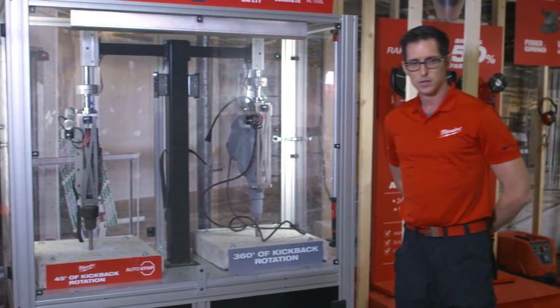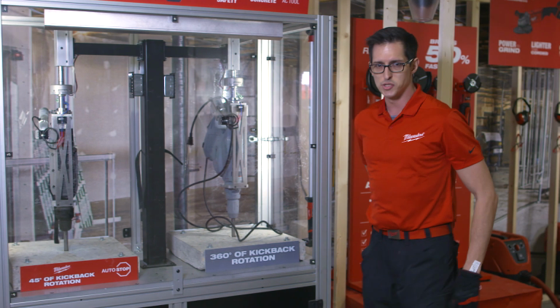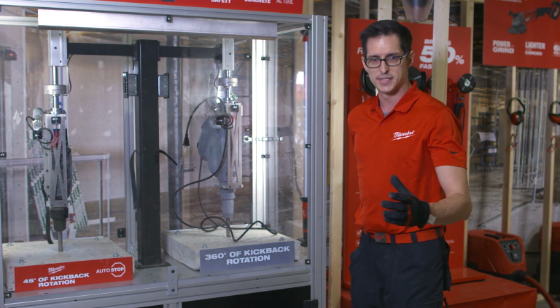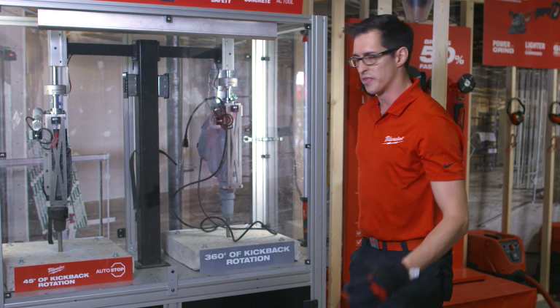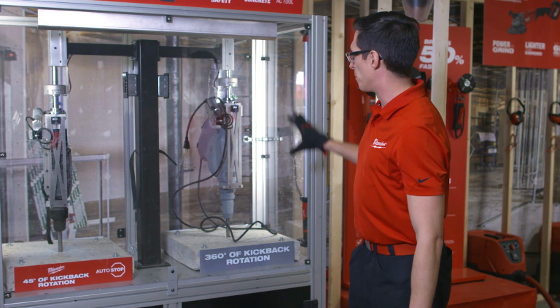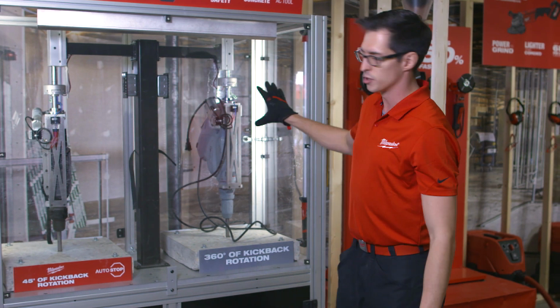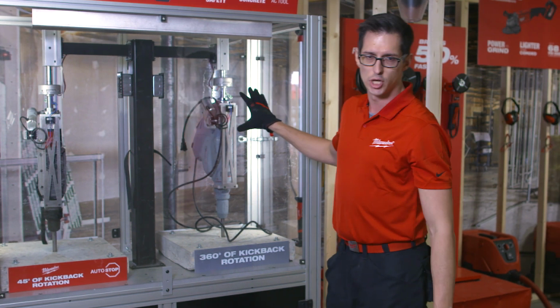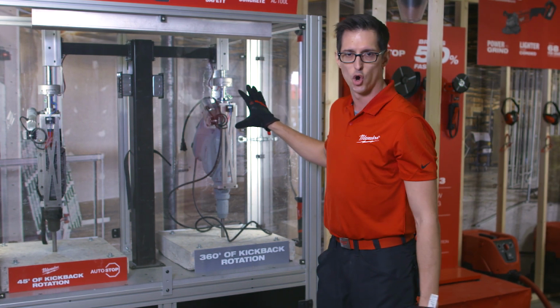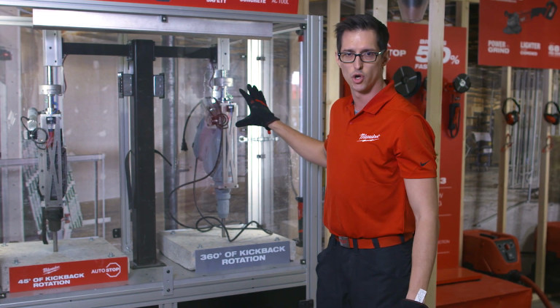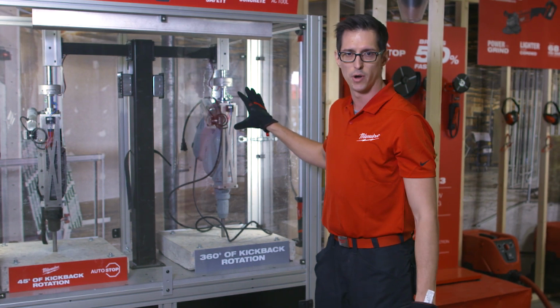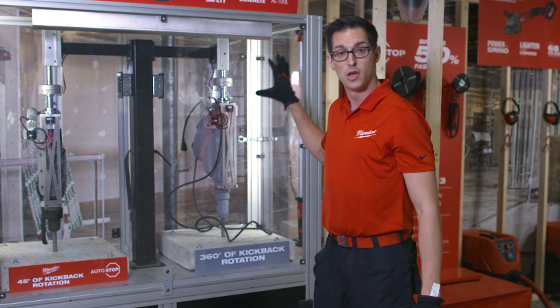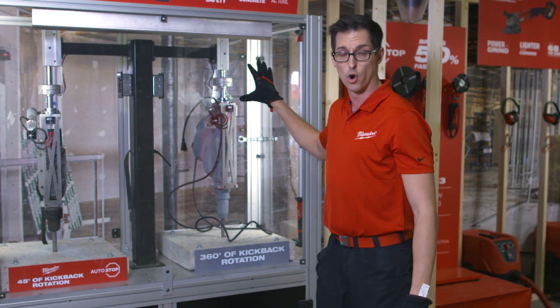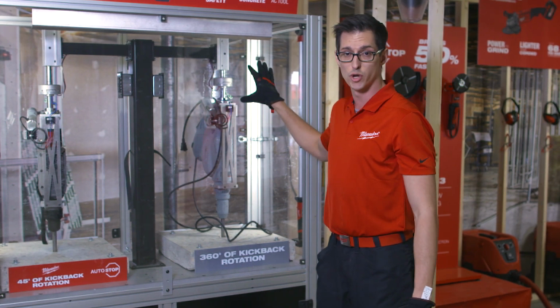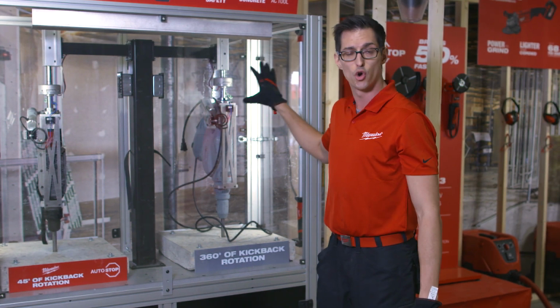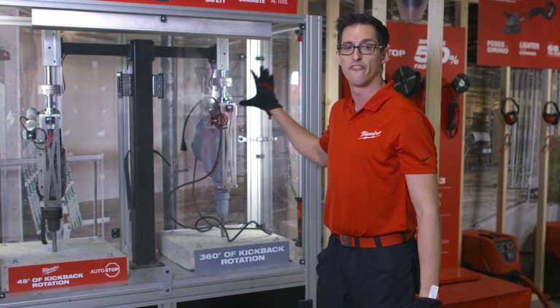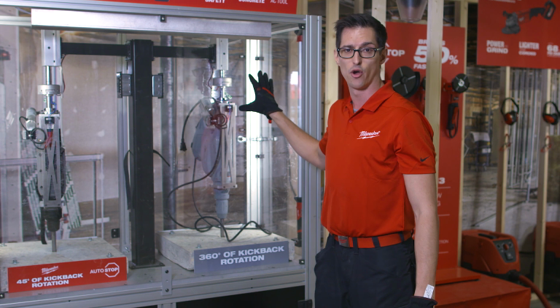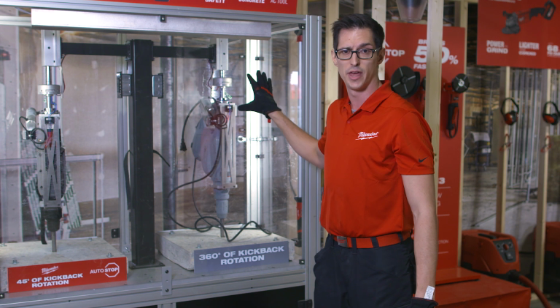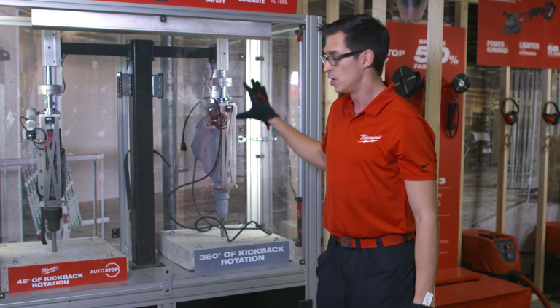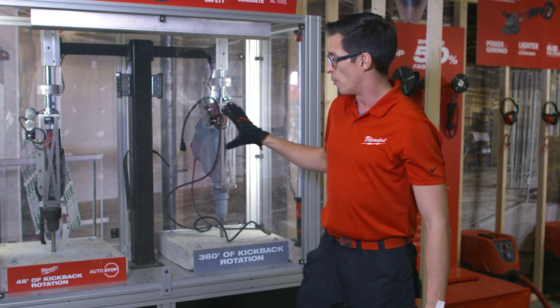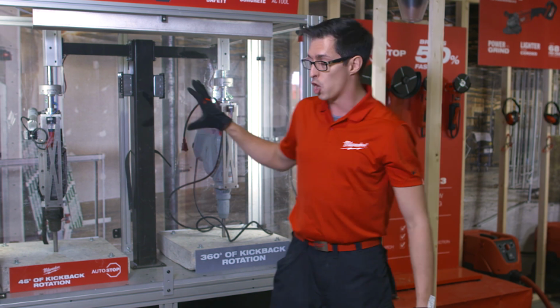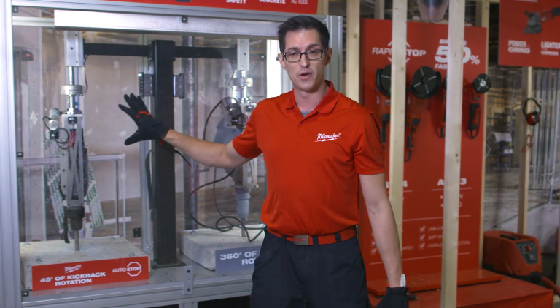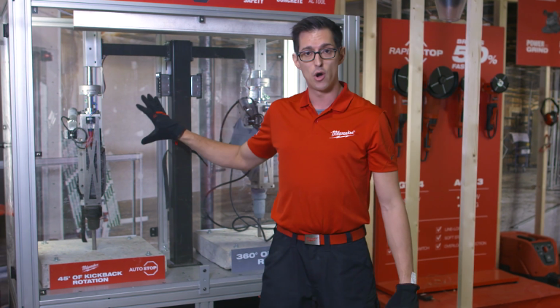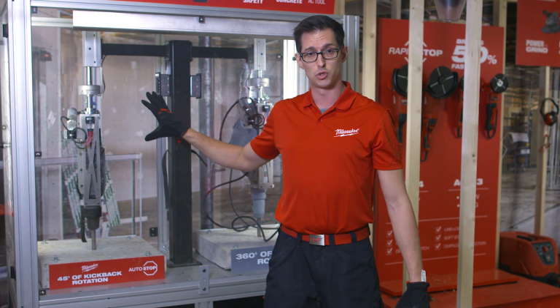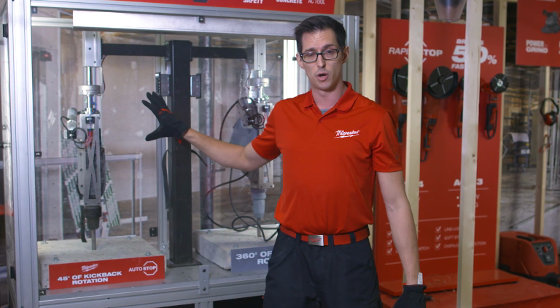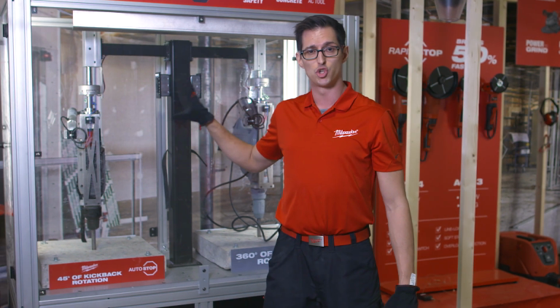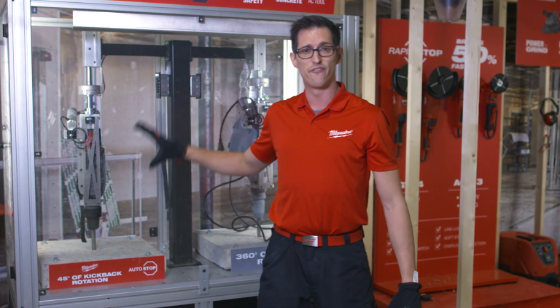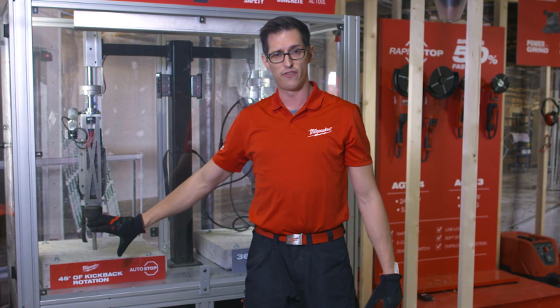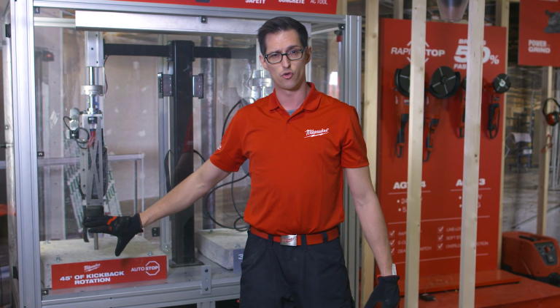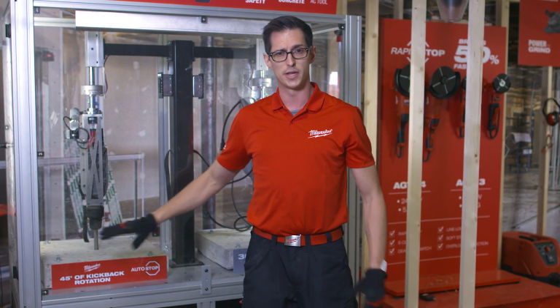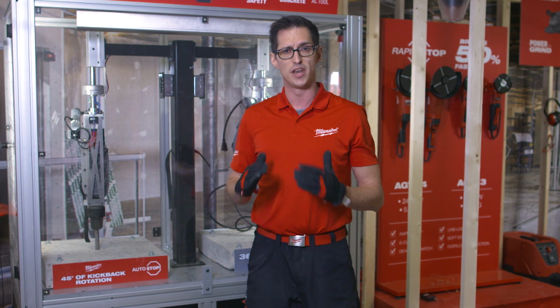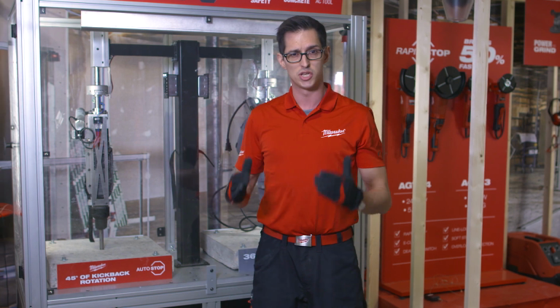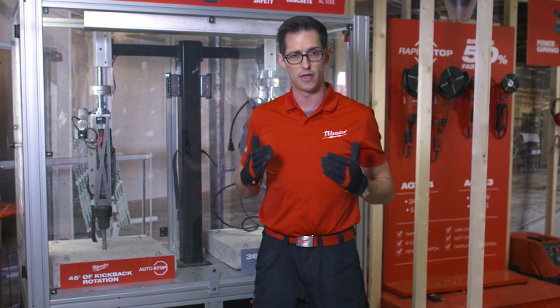As you can see, with the competition machine we're already talking about a broken wrist or a guy falling off the ladder. With our Autostop, we stop at 45 degrees and our end user is safe.